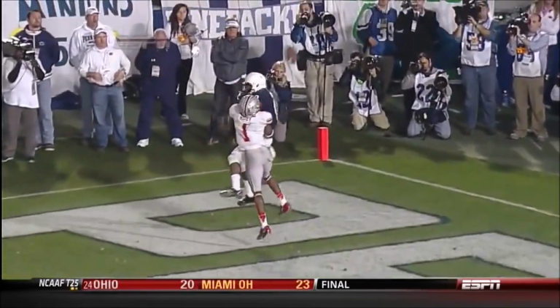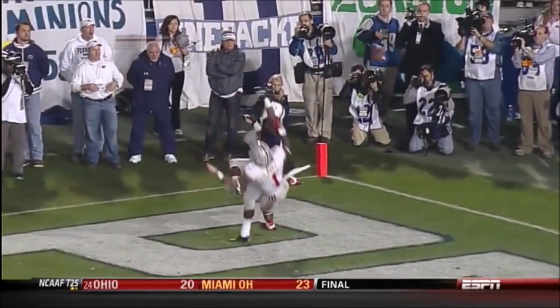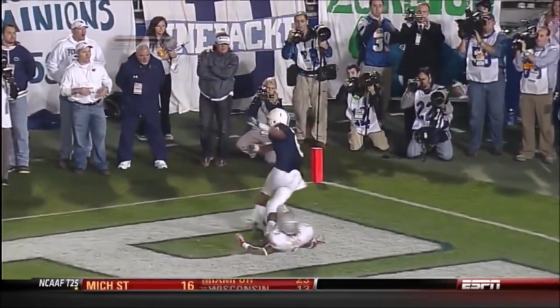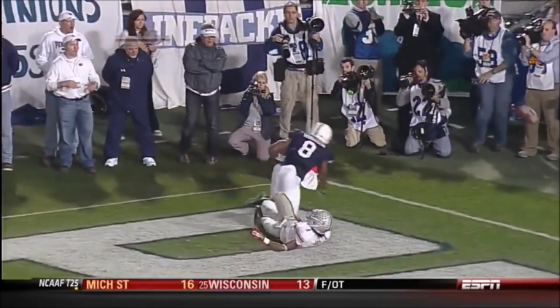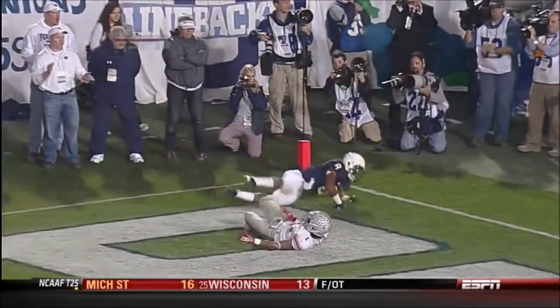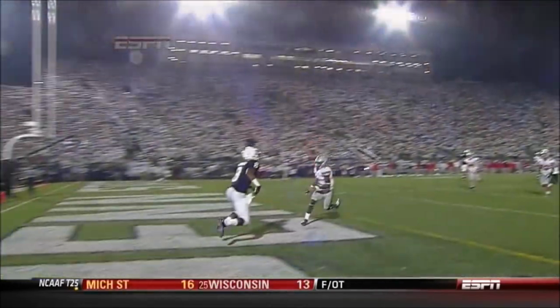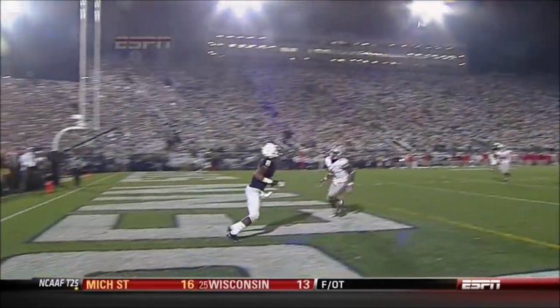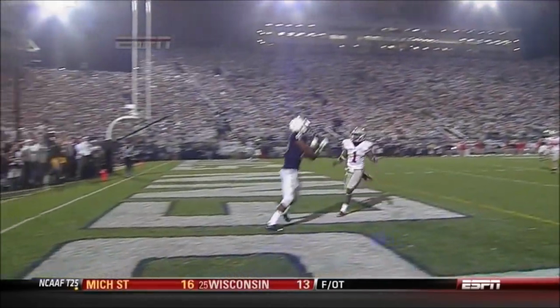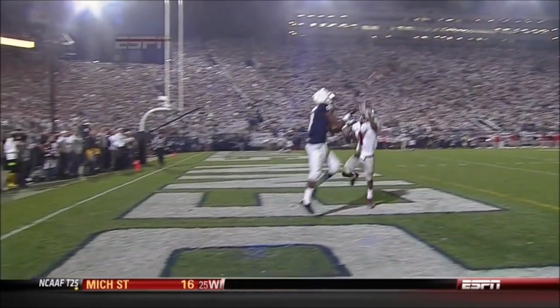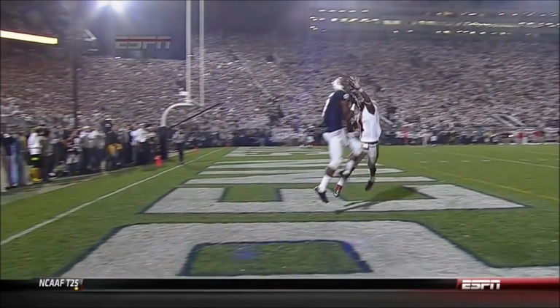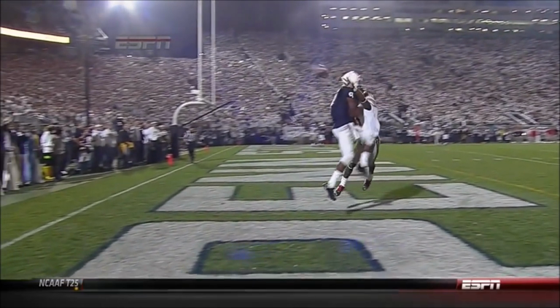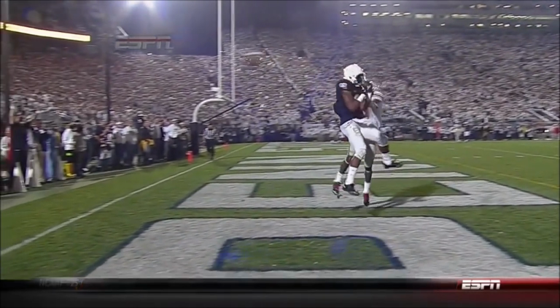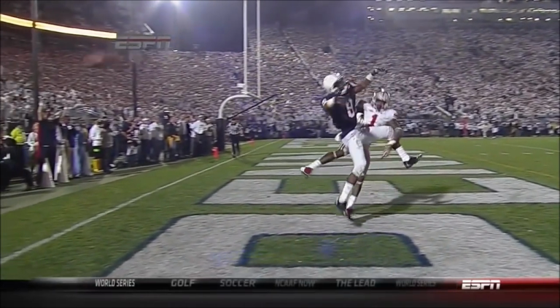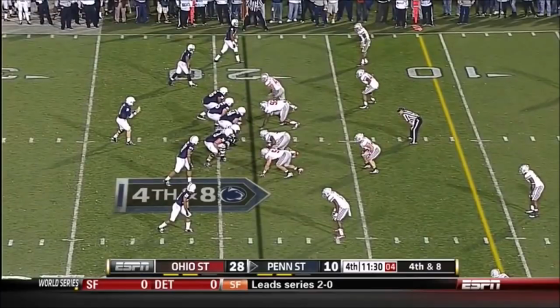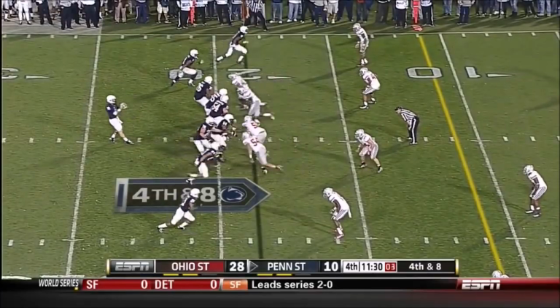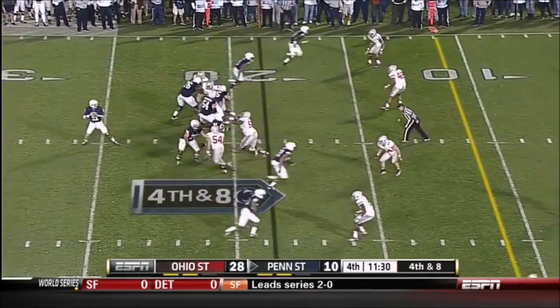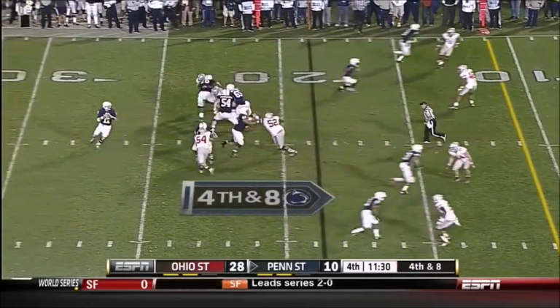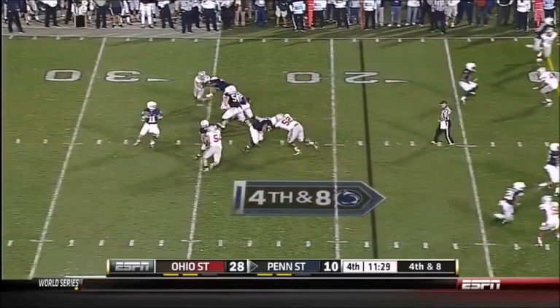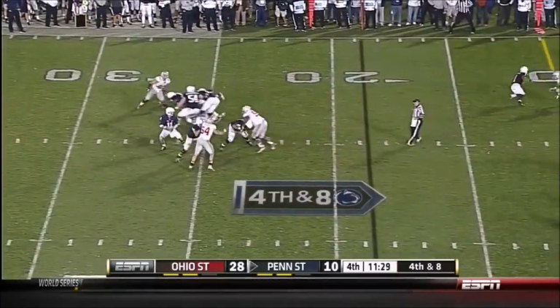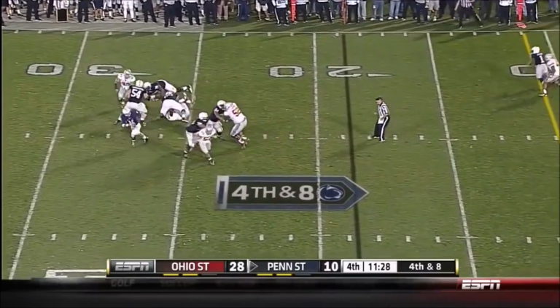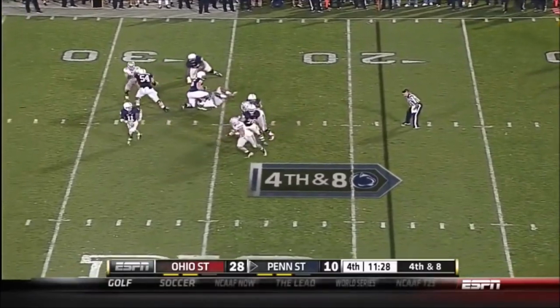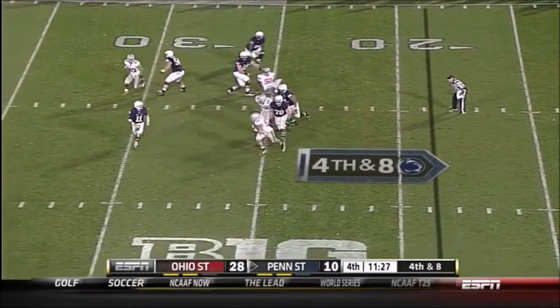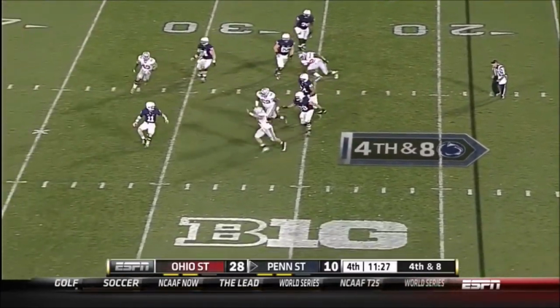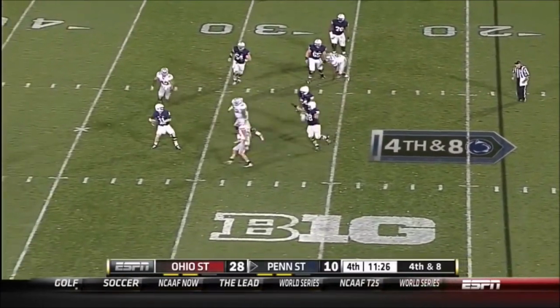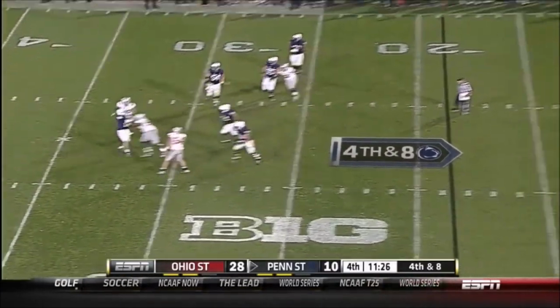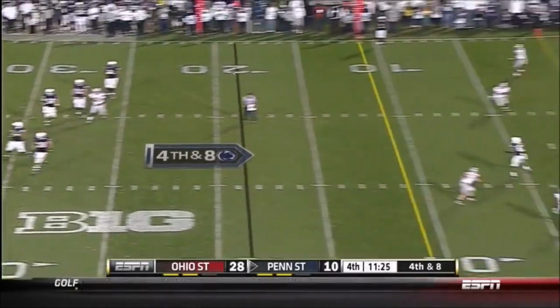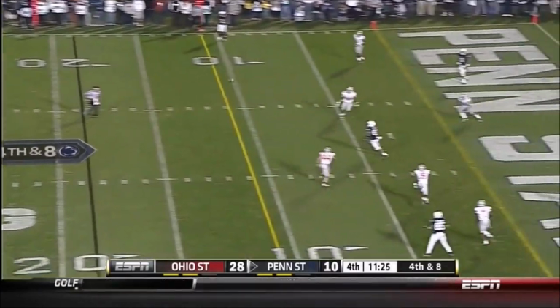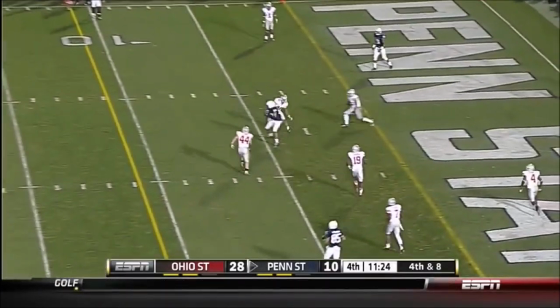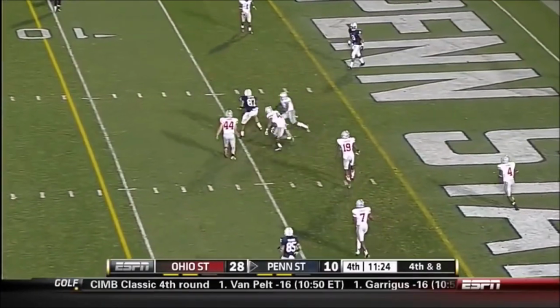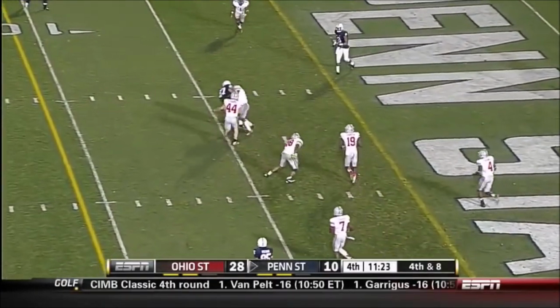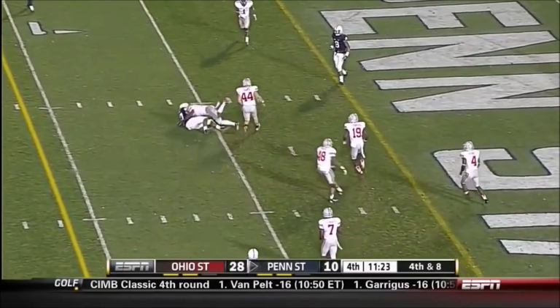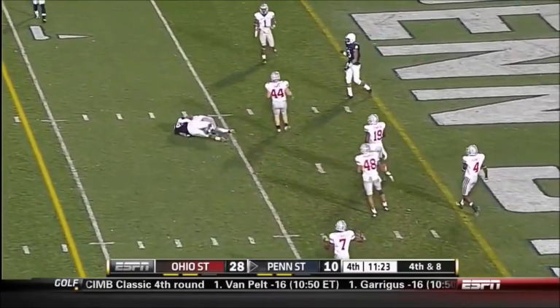But the problem is the ball is late — it's been late all night. When the ball is late, the defender can close. Fourth down and eight, must convert for McGloin and Penn State — he's in a world of trouble. Throws it up down the middle — caught by Carter!